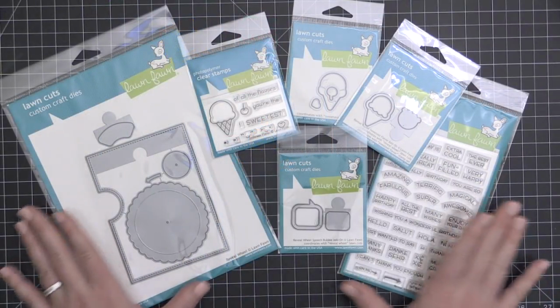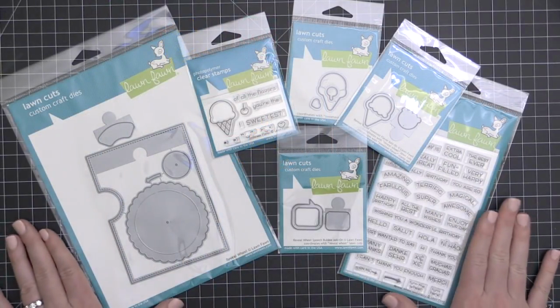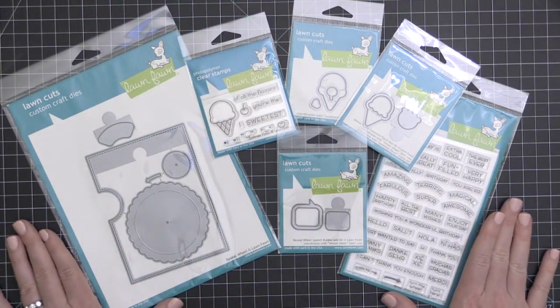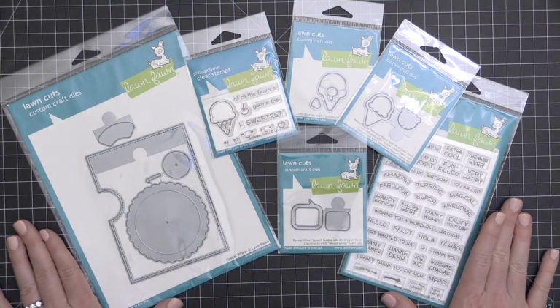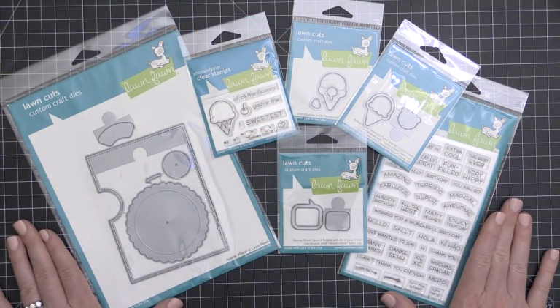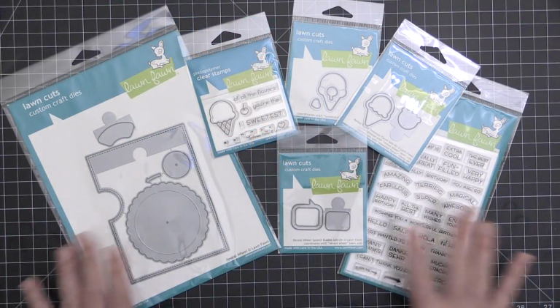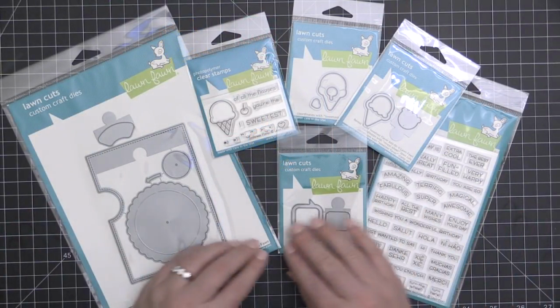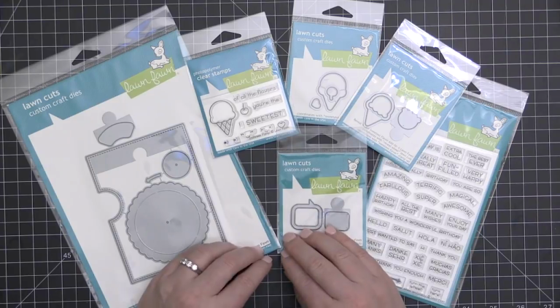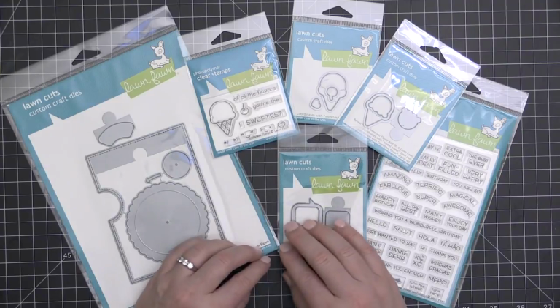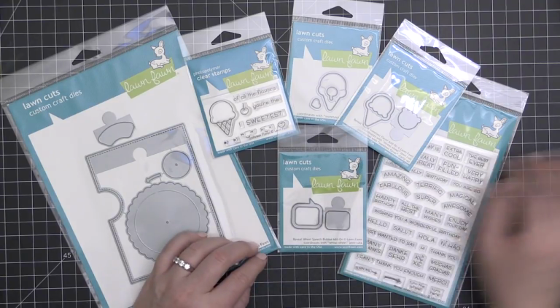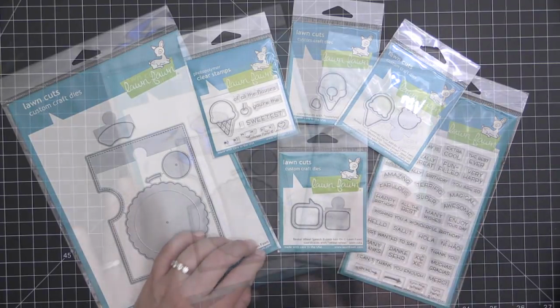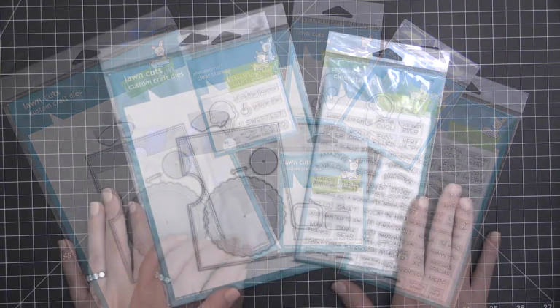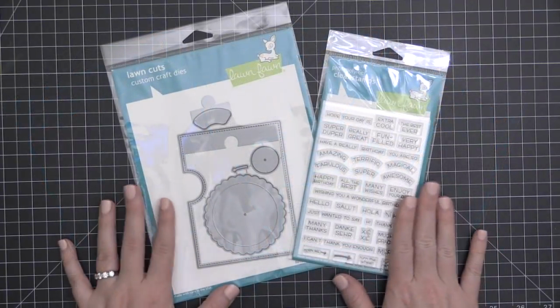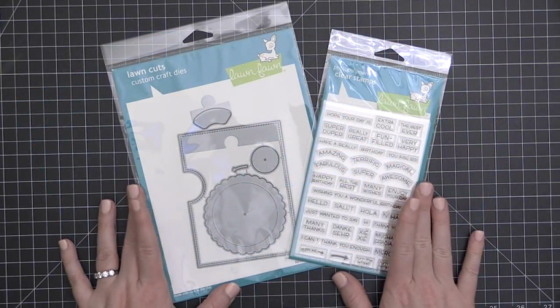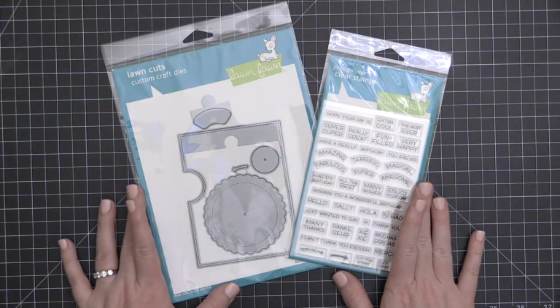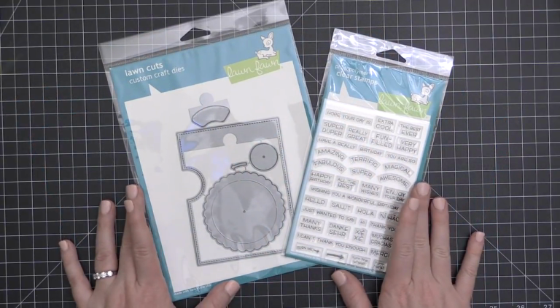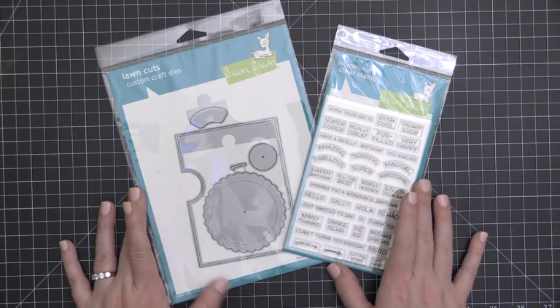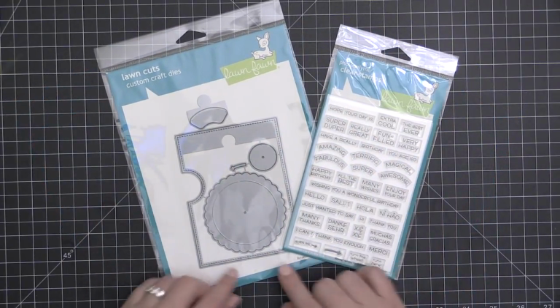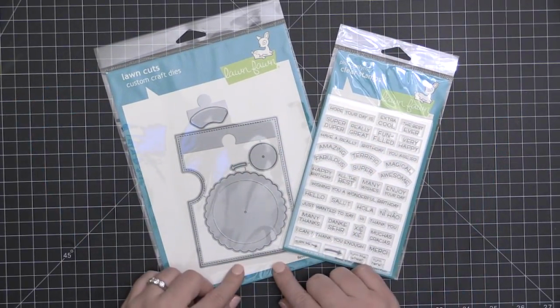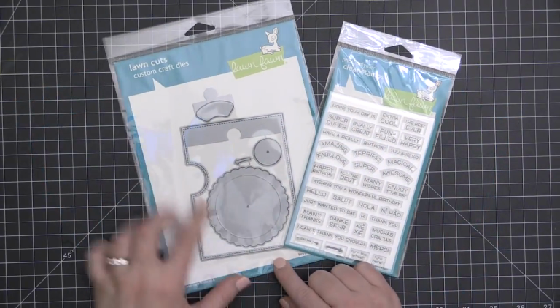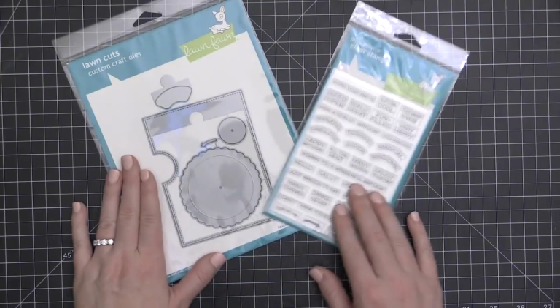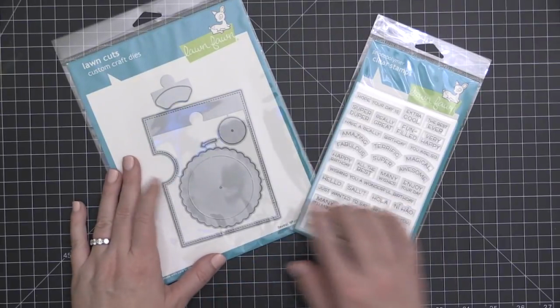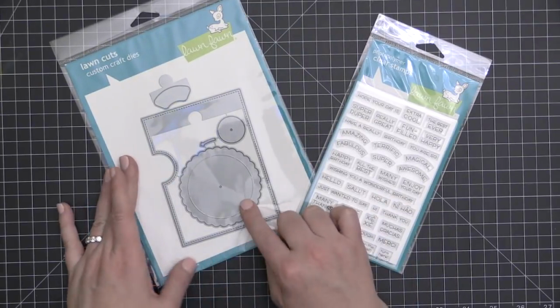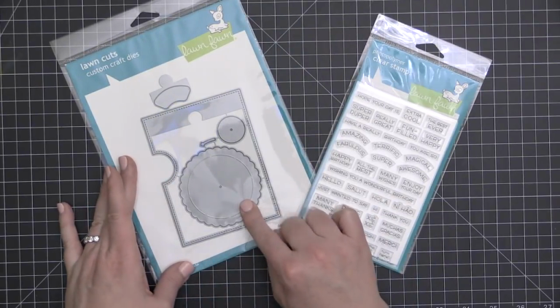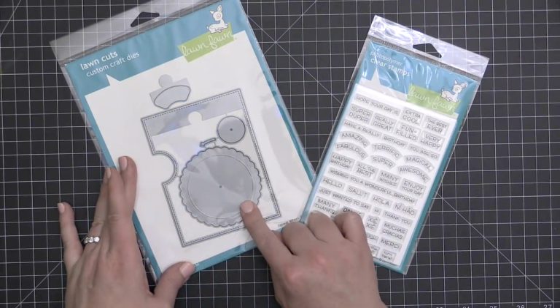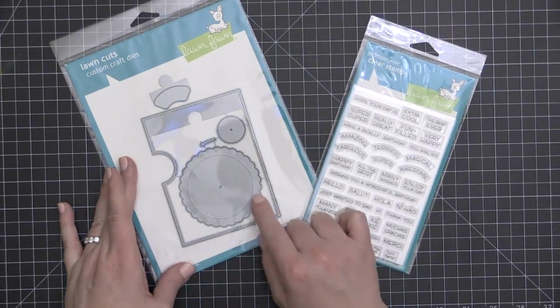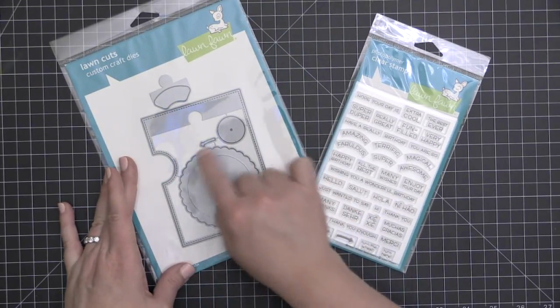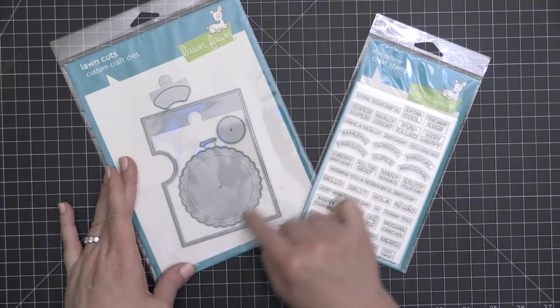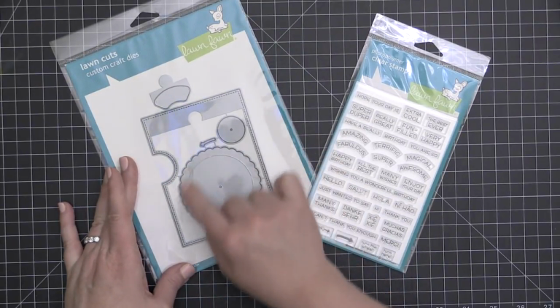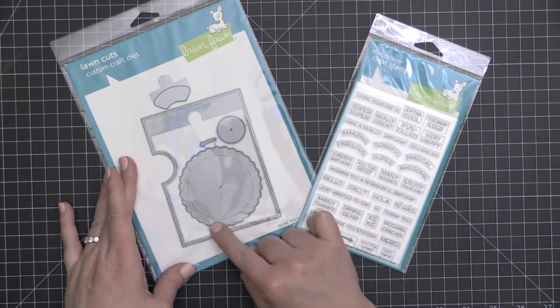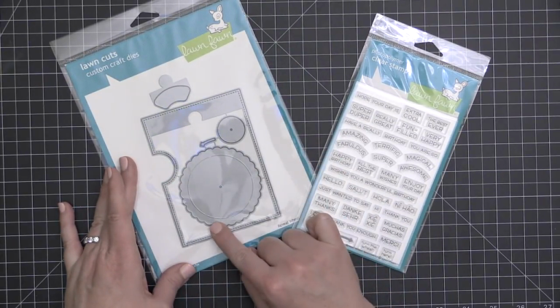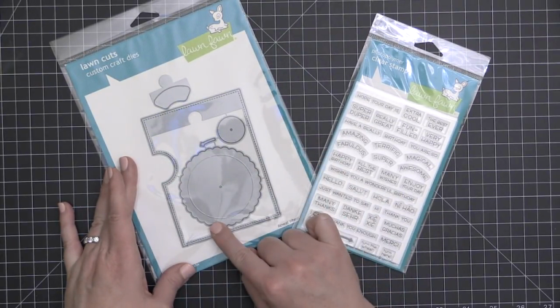Here's a look at some of the products I have on hand. This is the Reveal Wheel die set and coordinating sentiment stamp set, and this here will be the wheel that spins to reveal different colors or sentiments or stamped images.